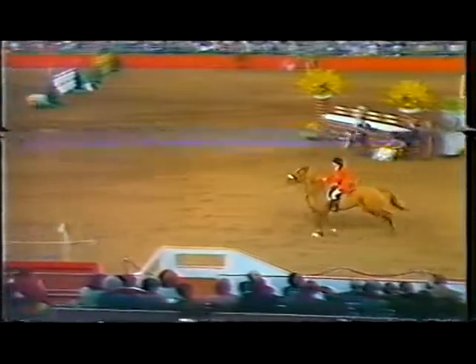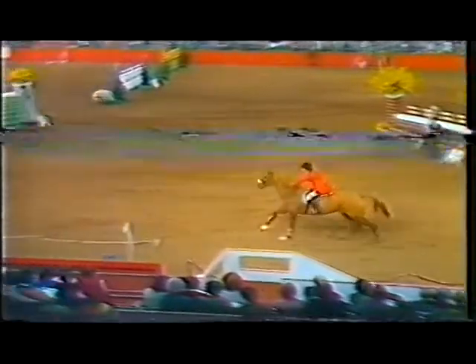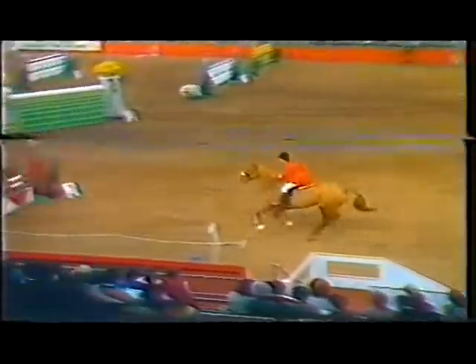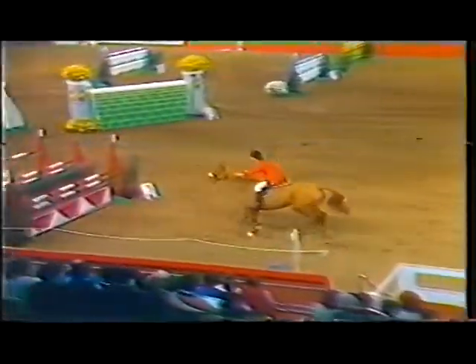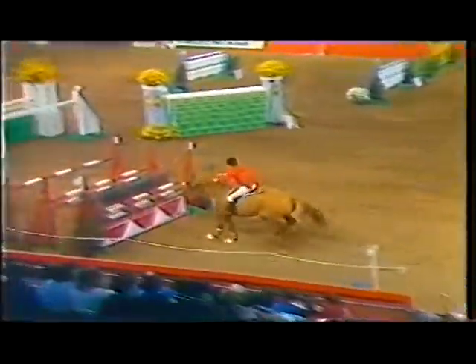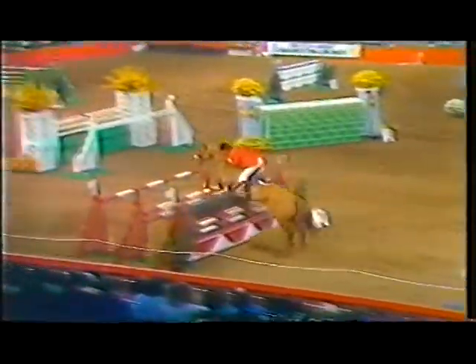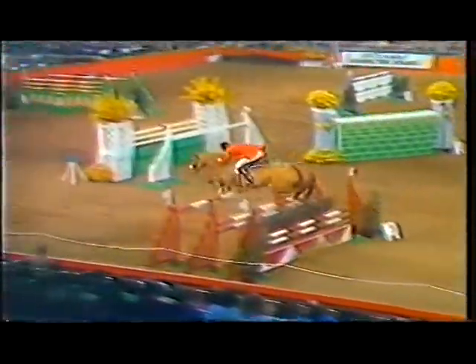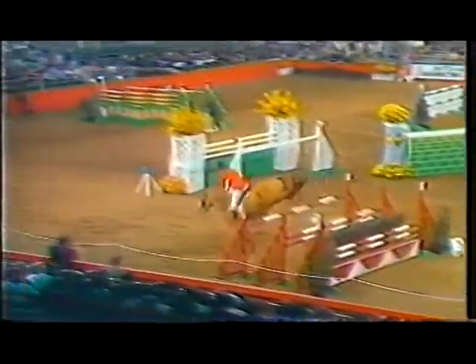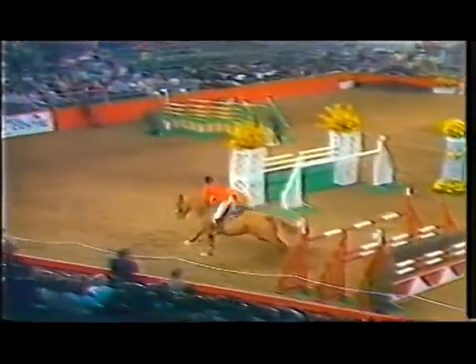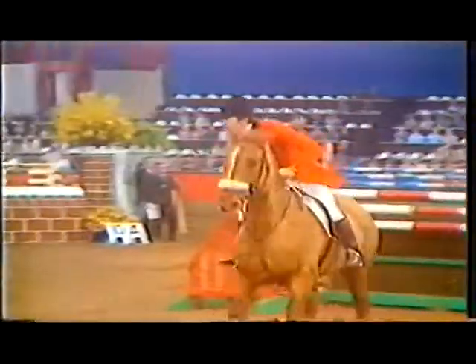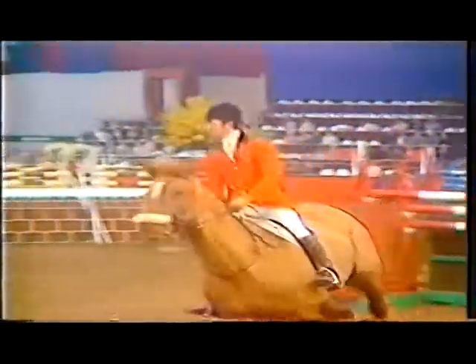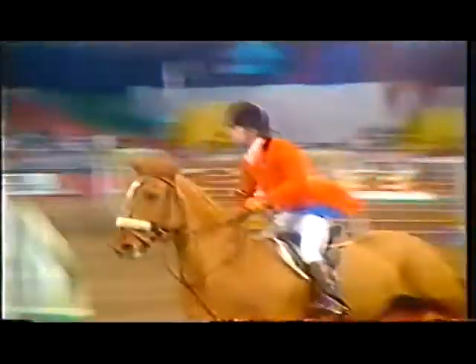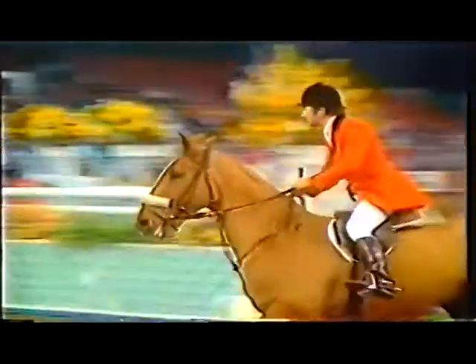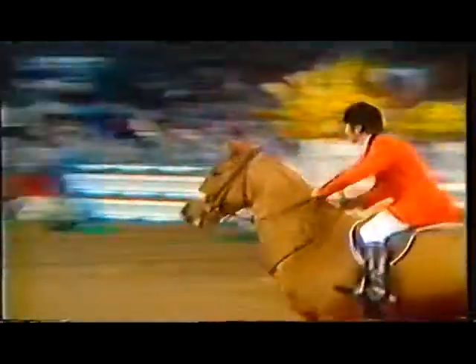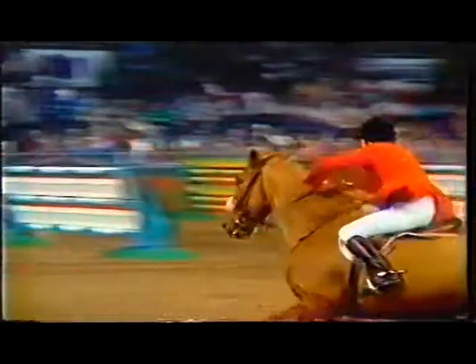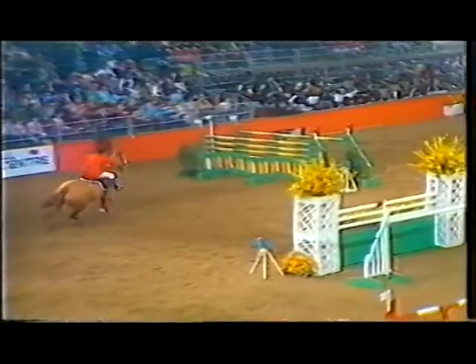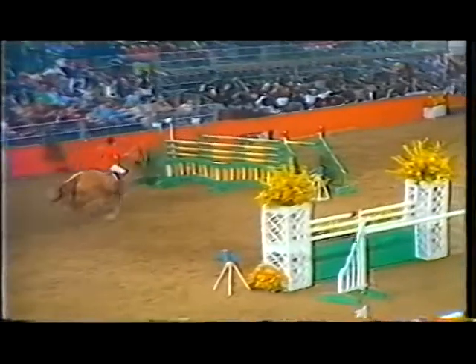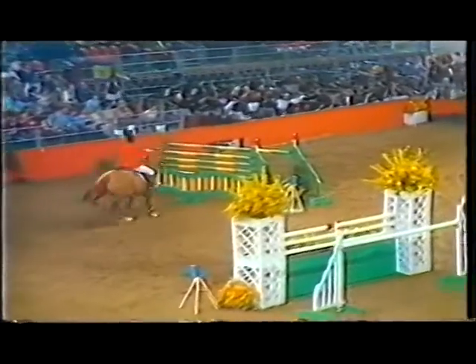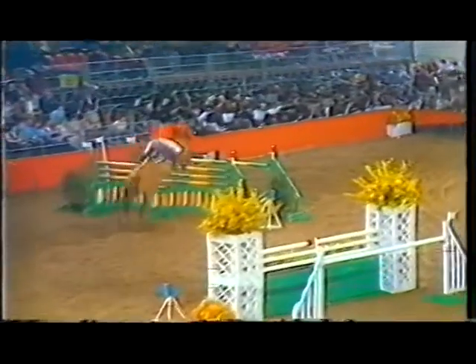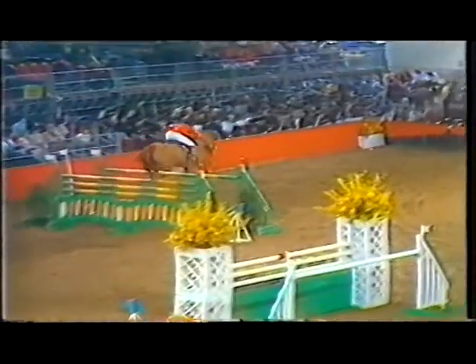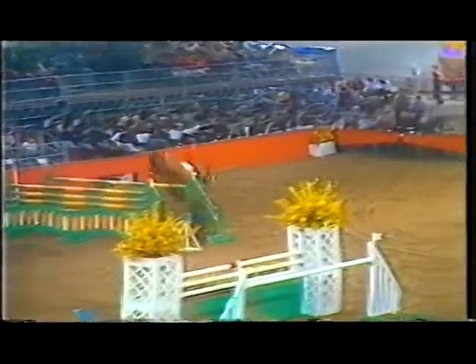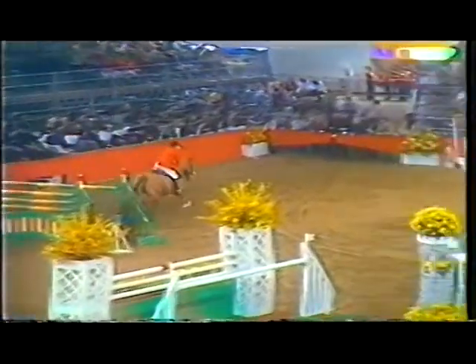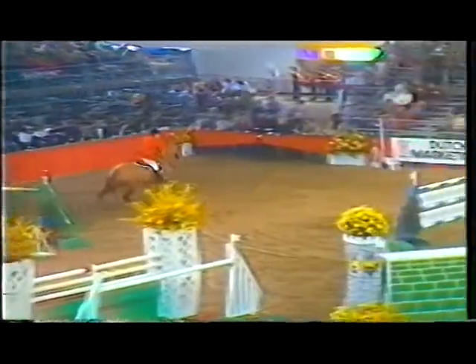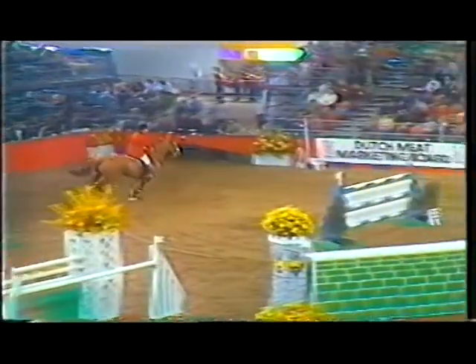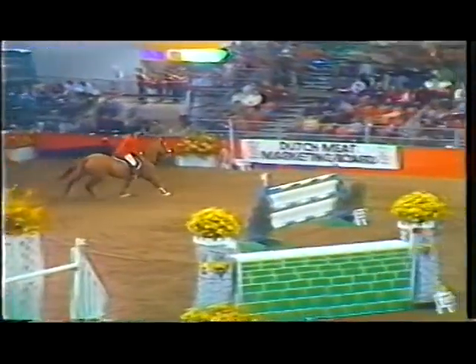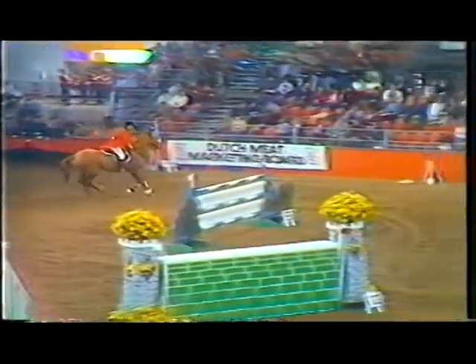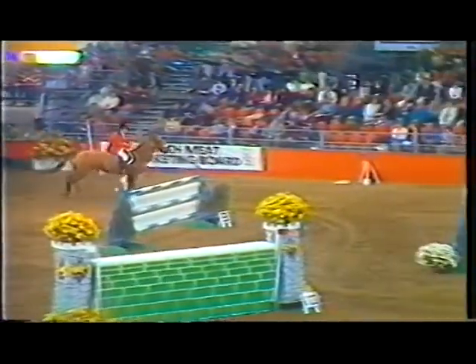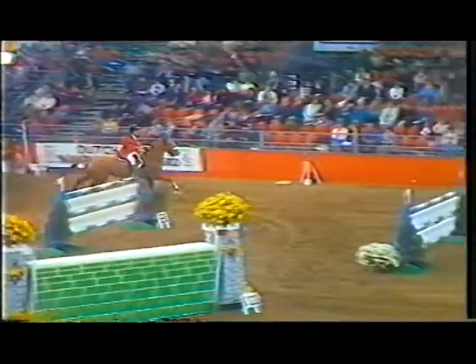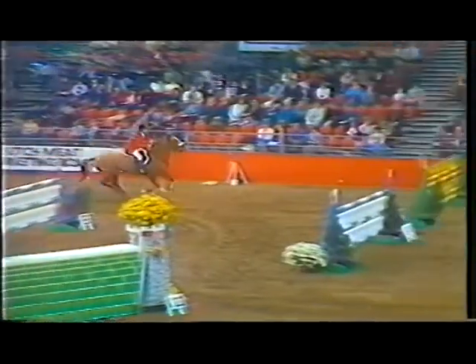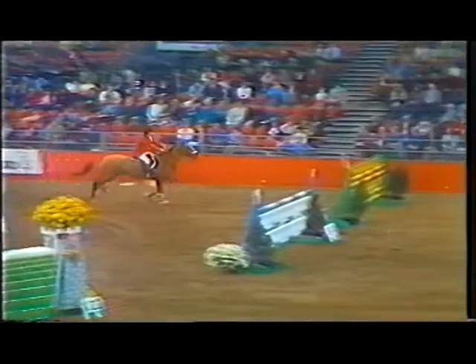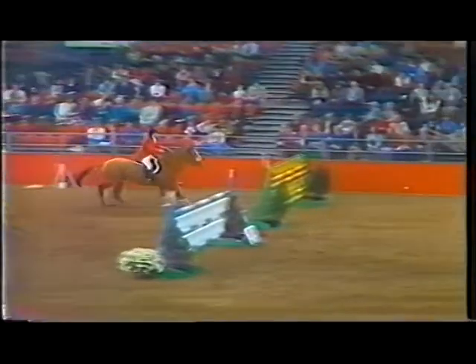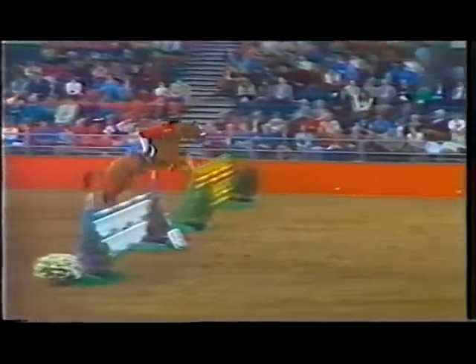It starts with what was the third fence — the big triple bar — goes round to the parallel at the end of the arena, and on to the big planks standing at 5'6".